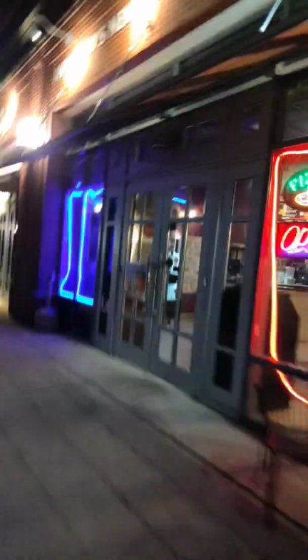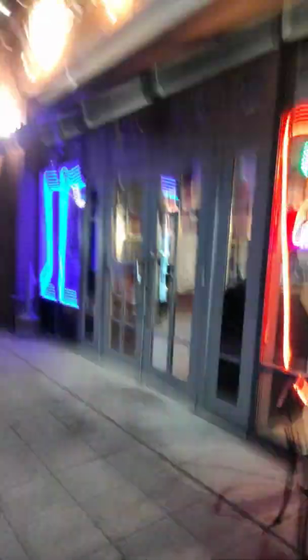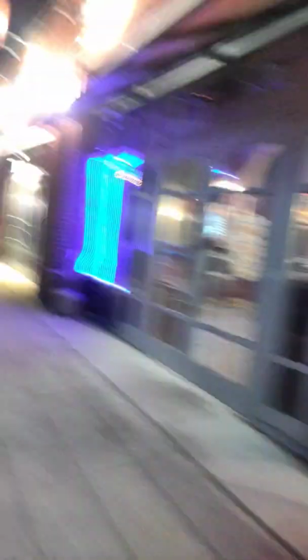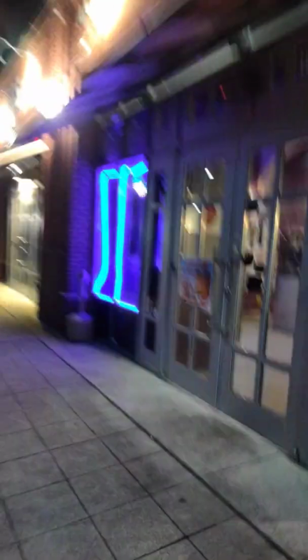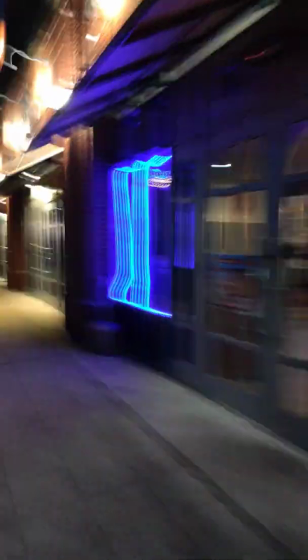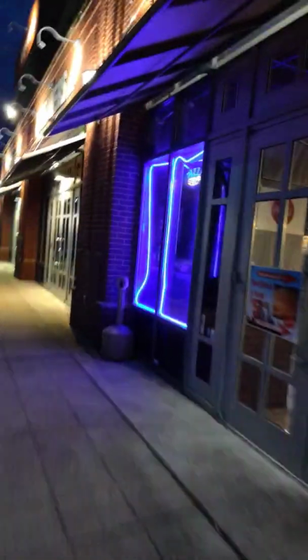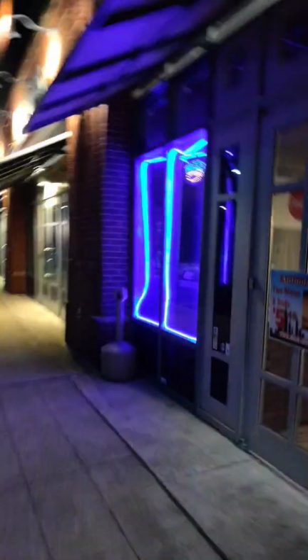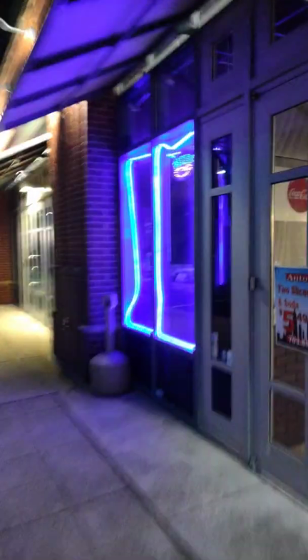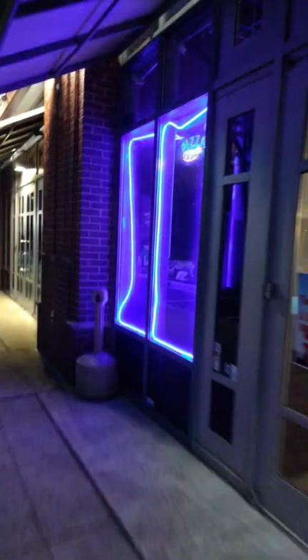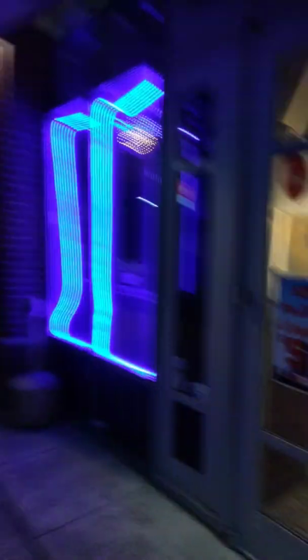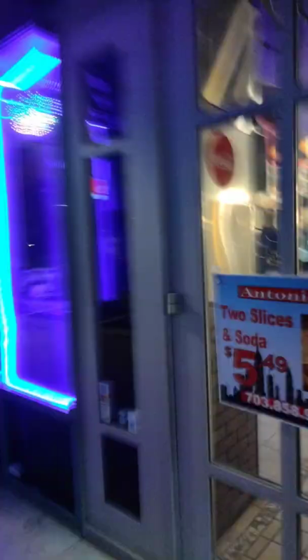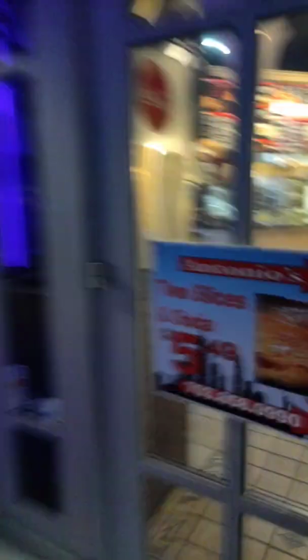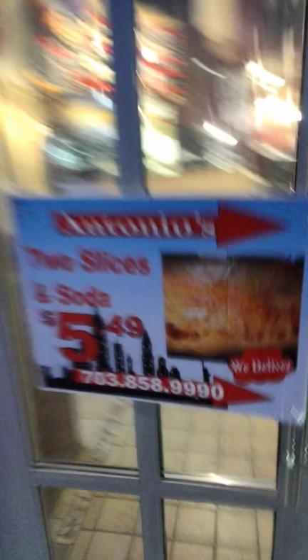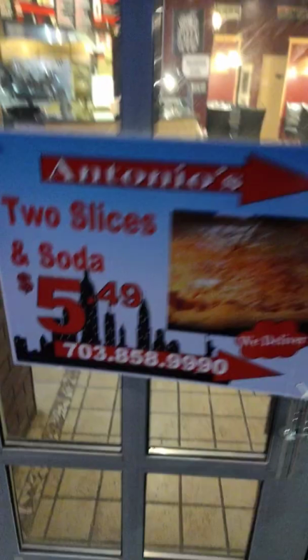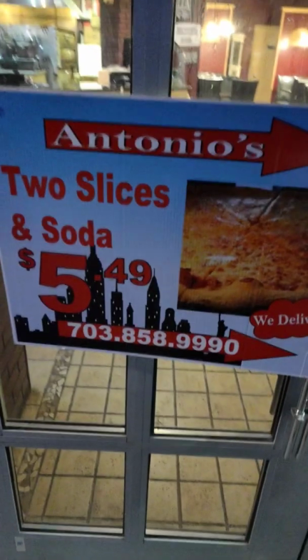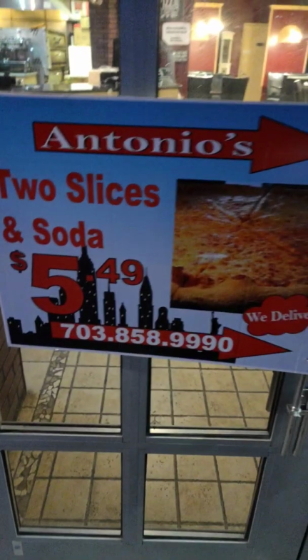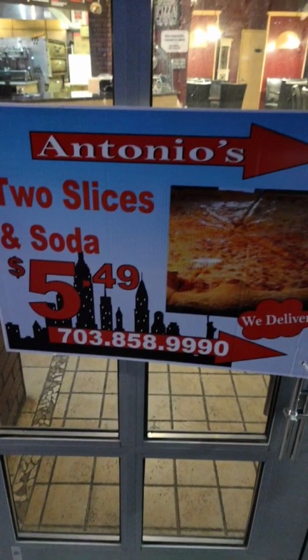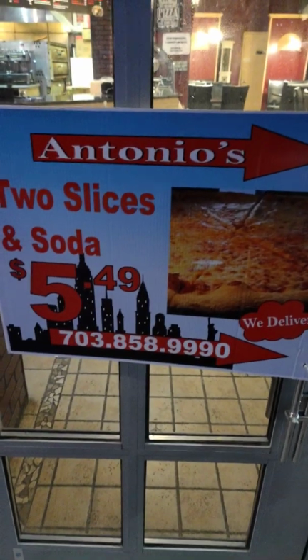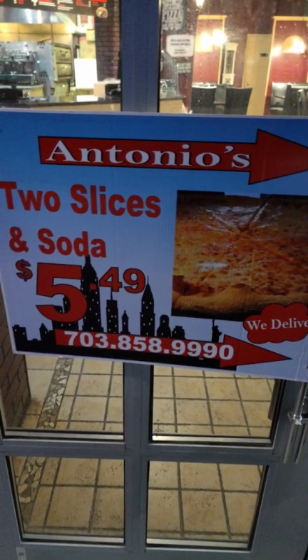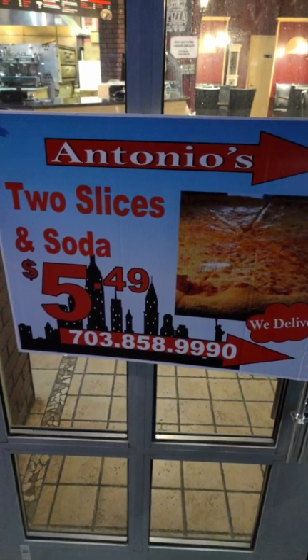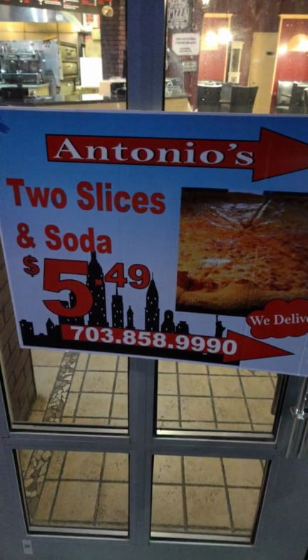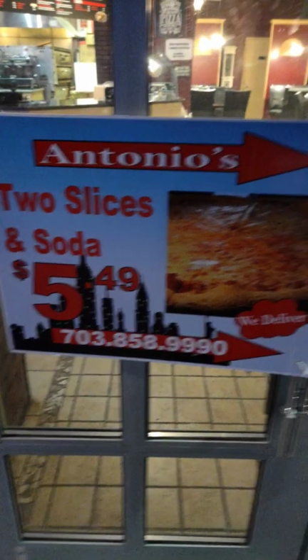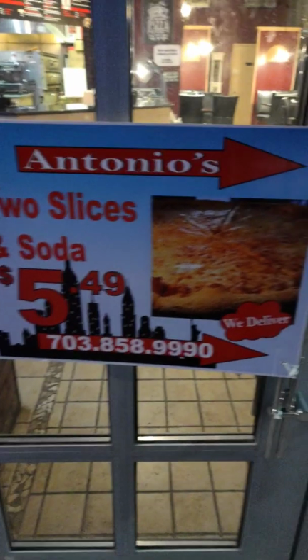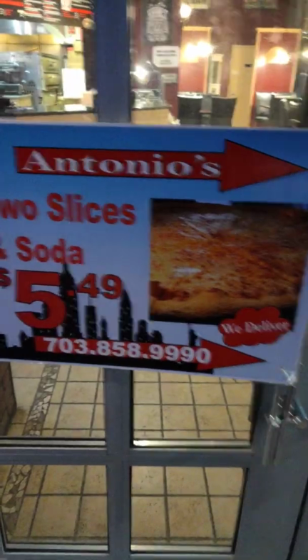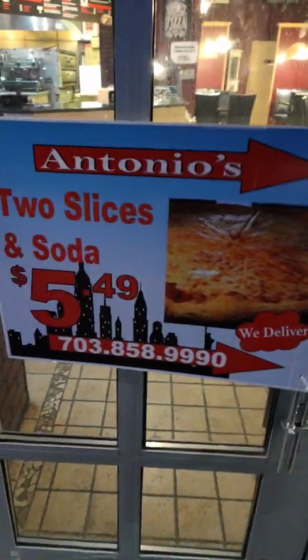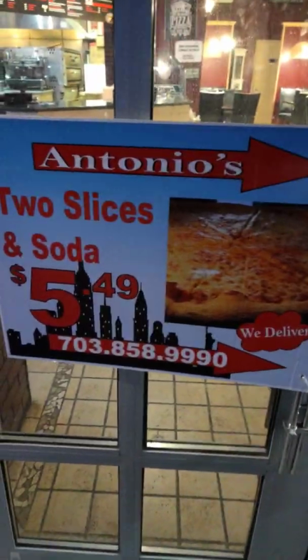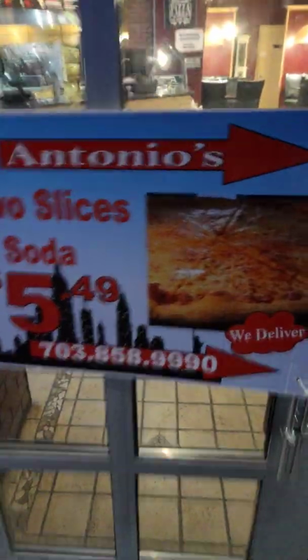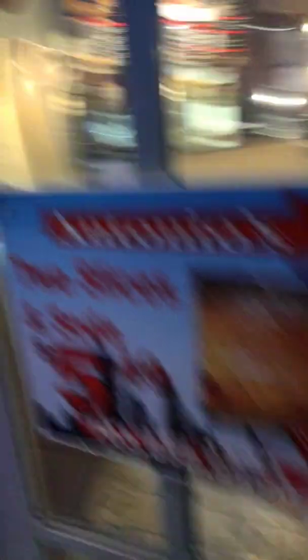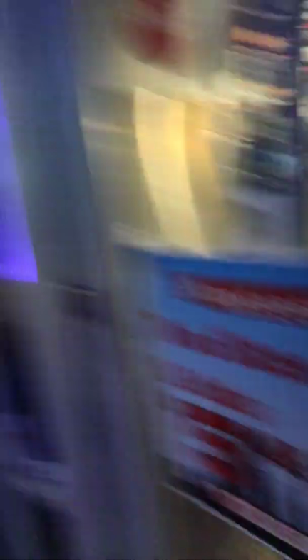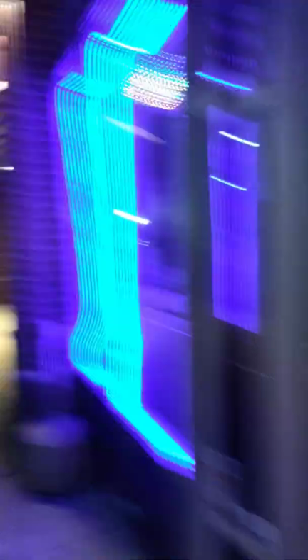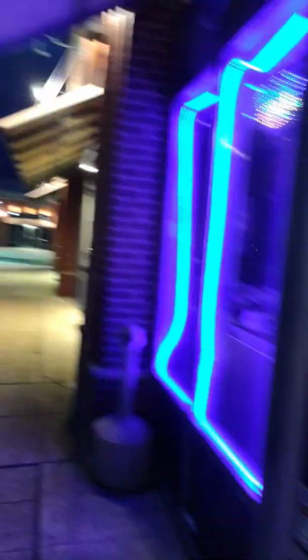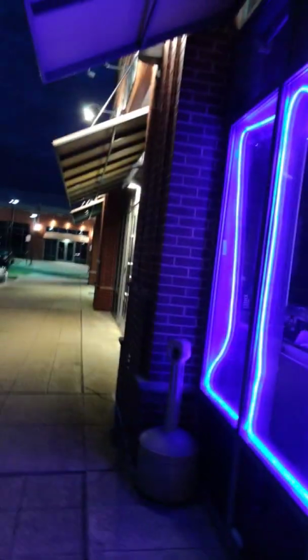We came back last time and didn't really have a chance to take some photos. Here's a special that they've got going on almost all the time: two slices and a soda for $5.49. They deliver pretty much anywhere in Ashburn.